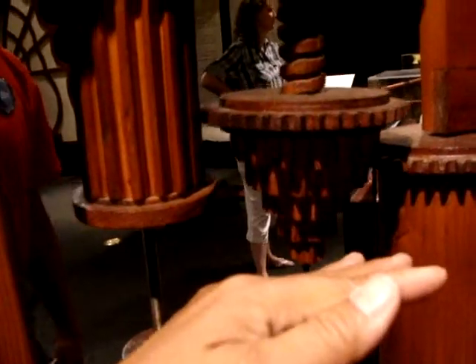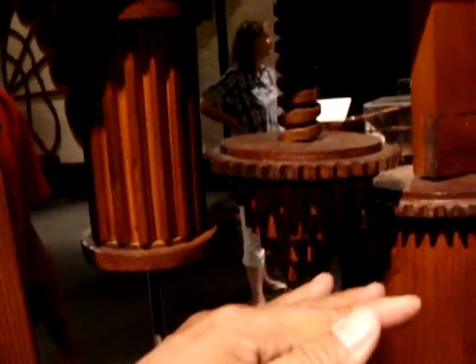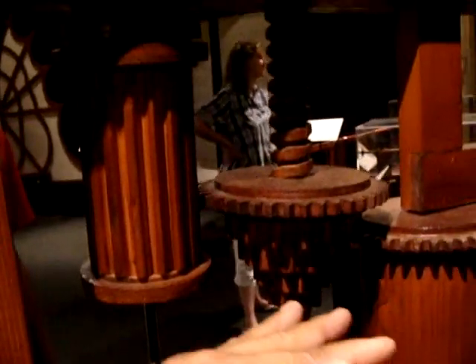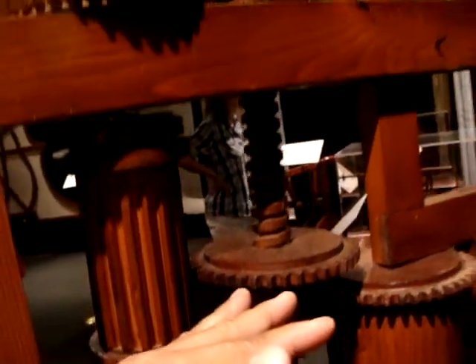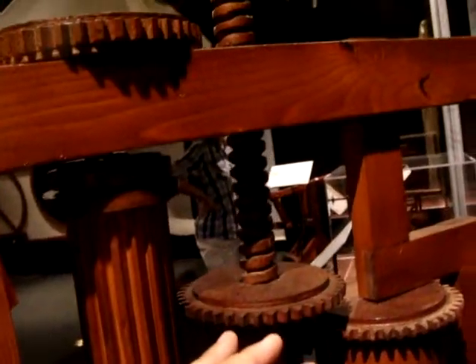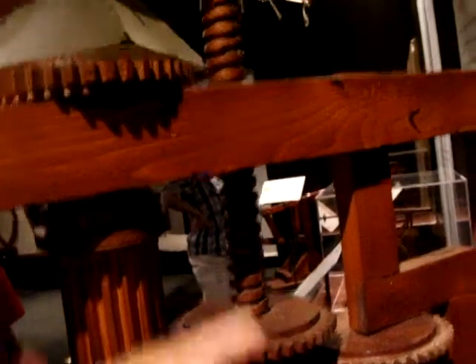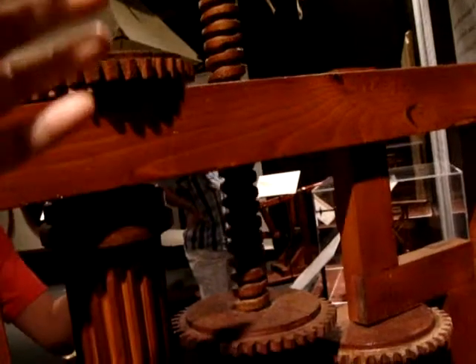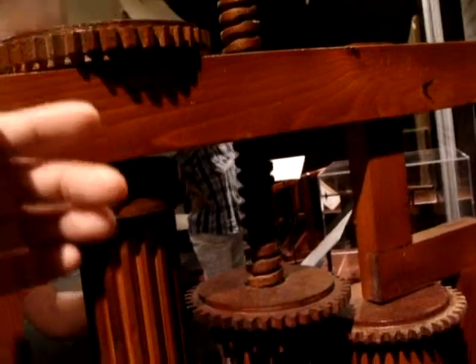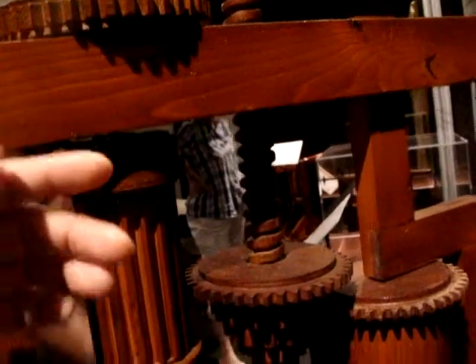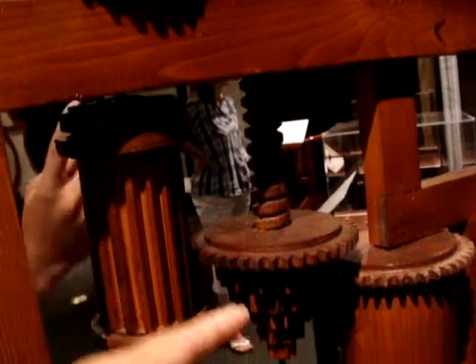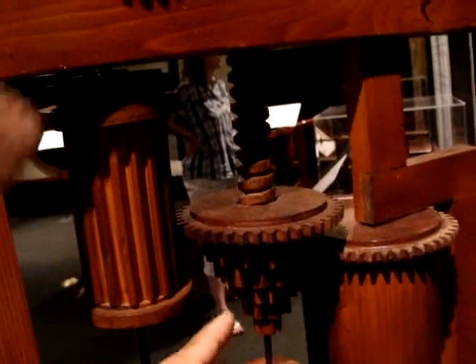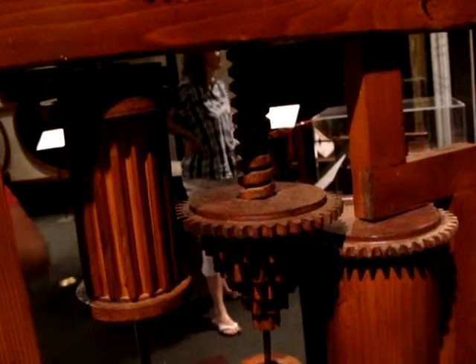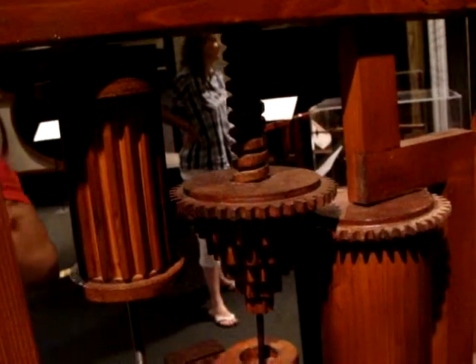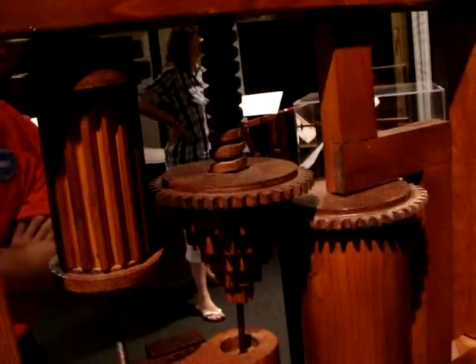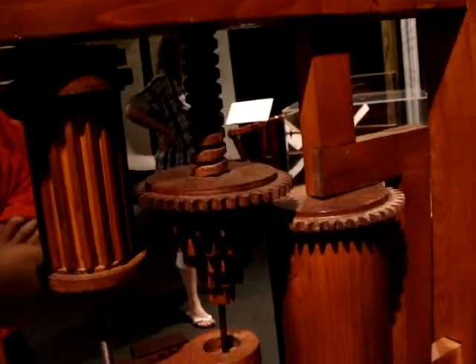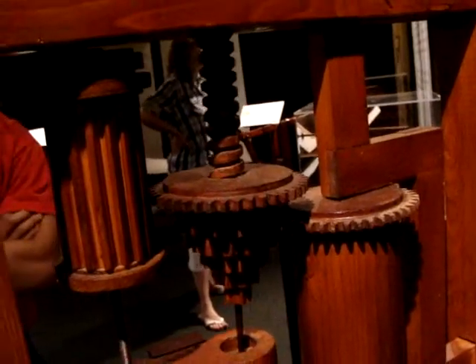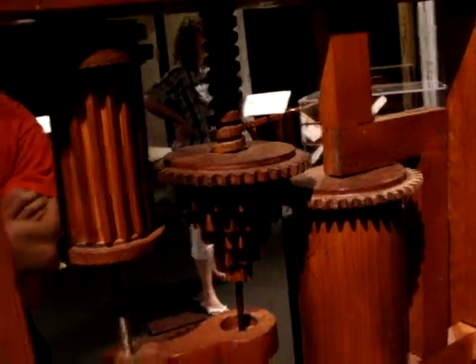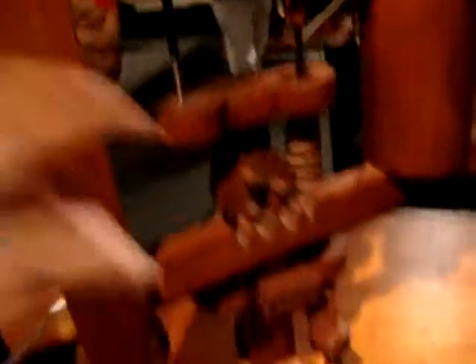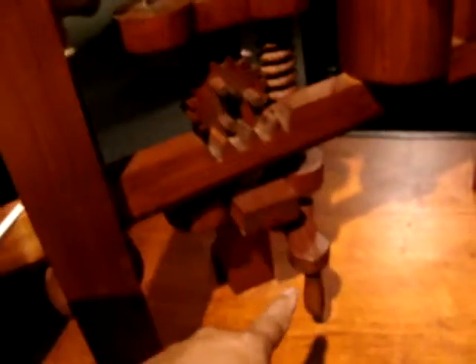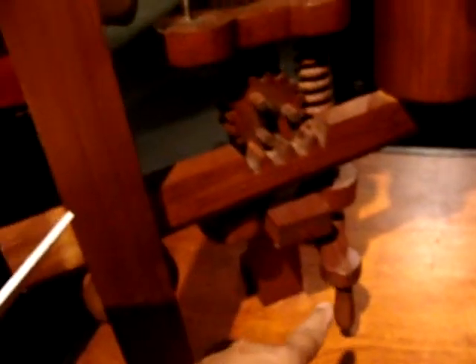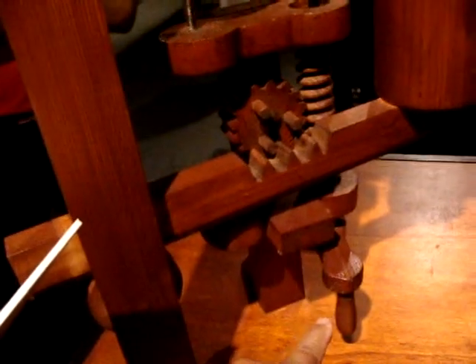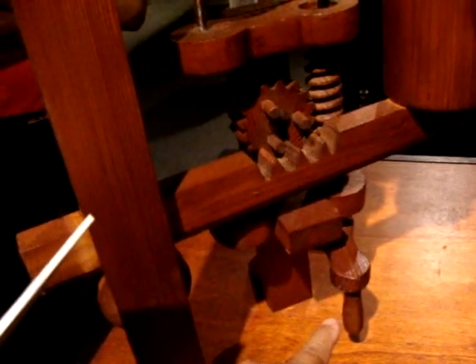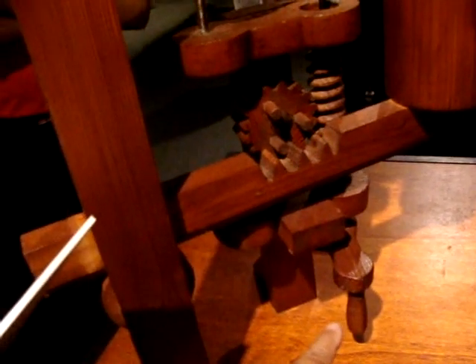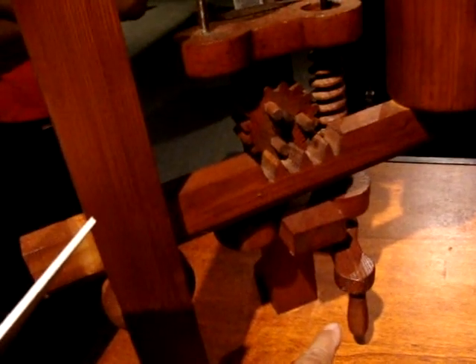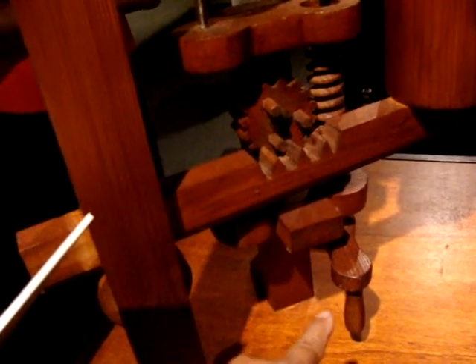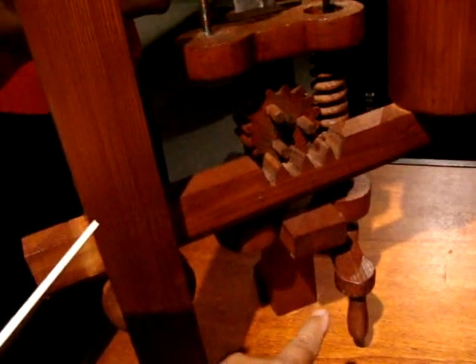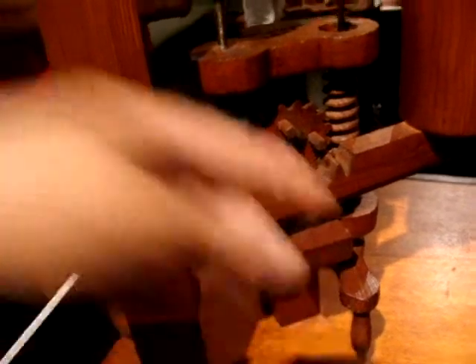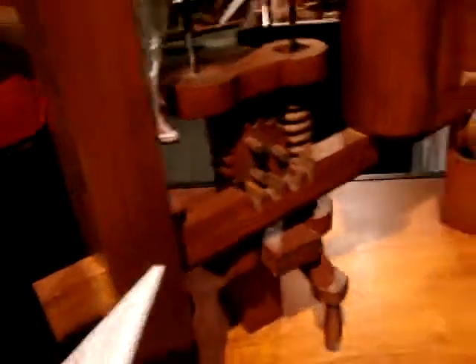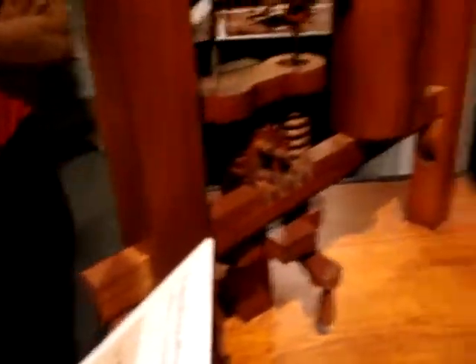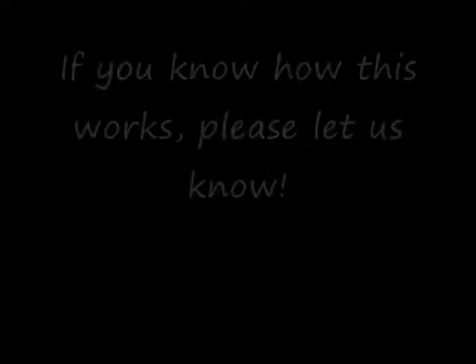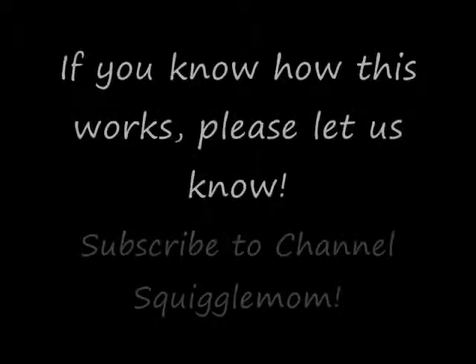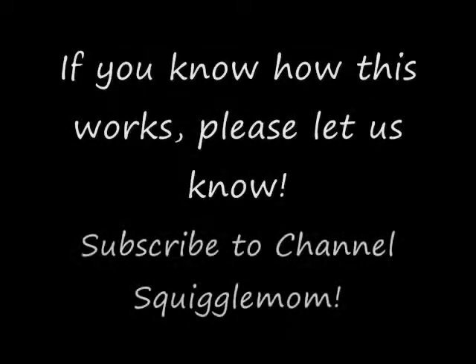Because there's a screw here, this automatically goes down as it spins. So maybe the spring is down here? I don't know. Let me look at it.